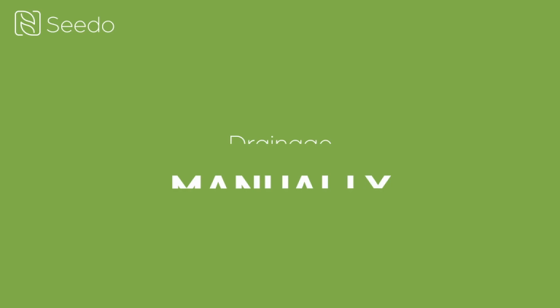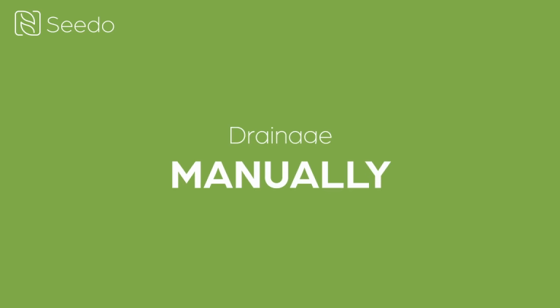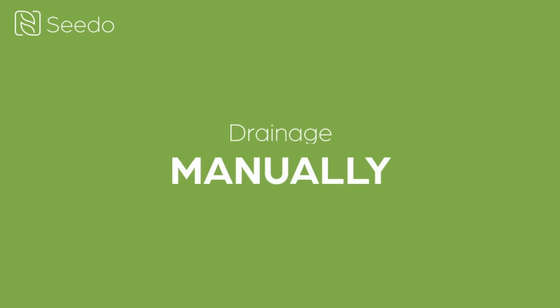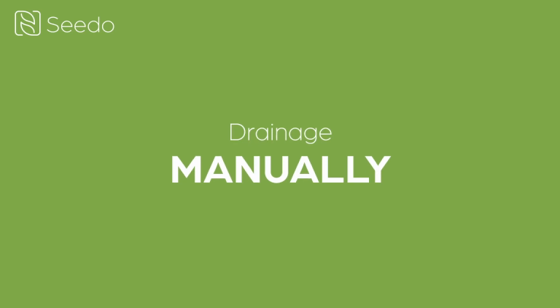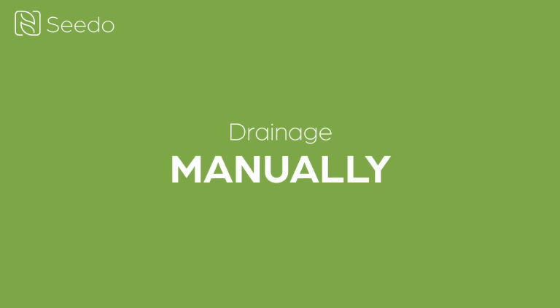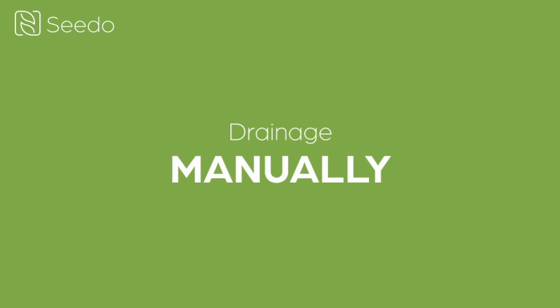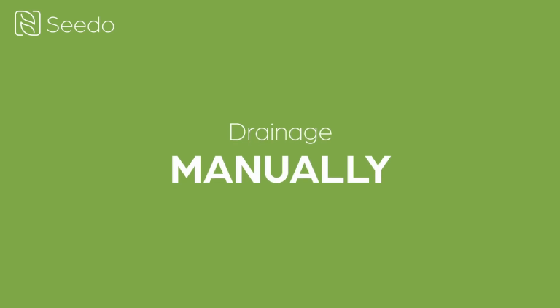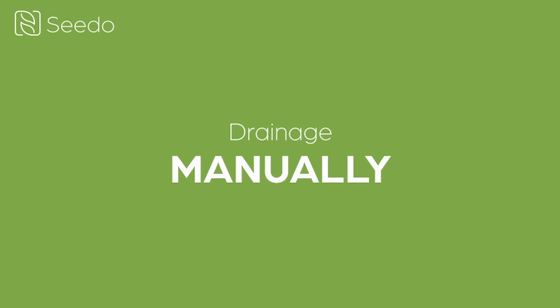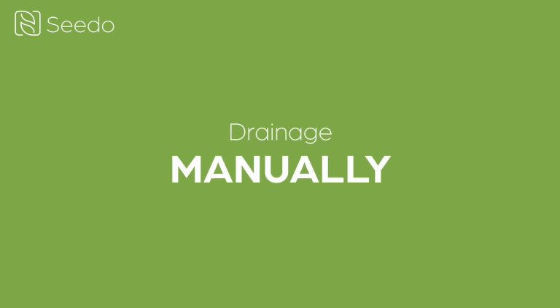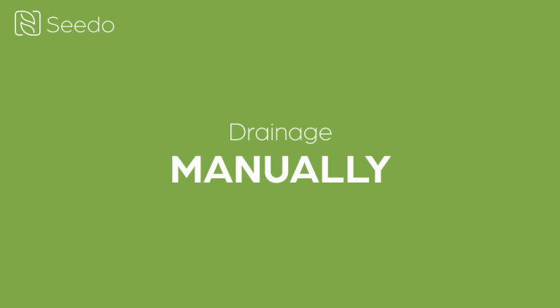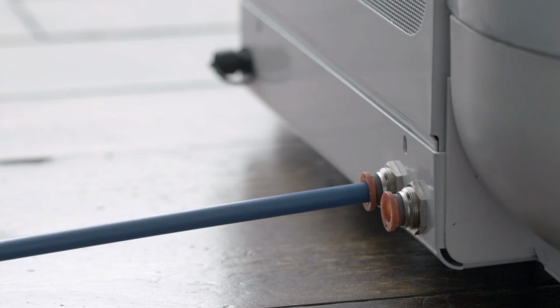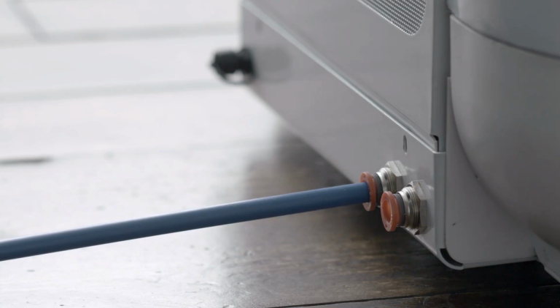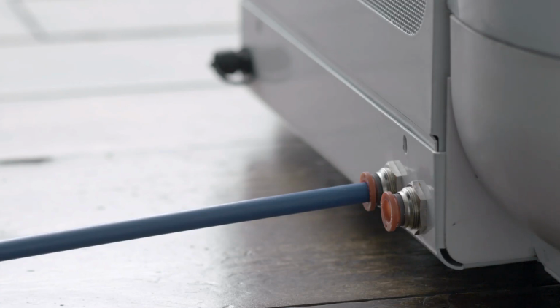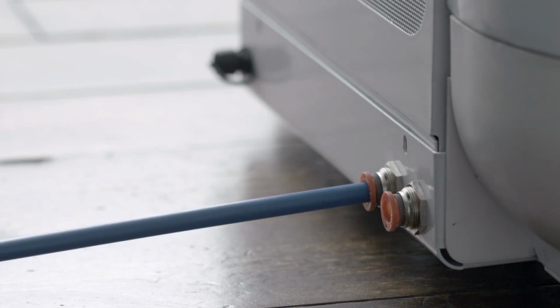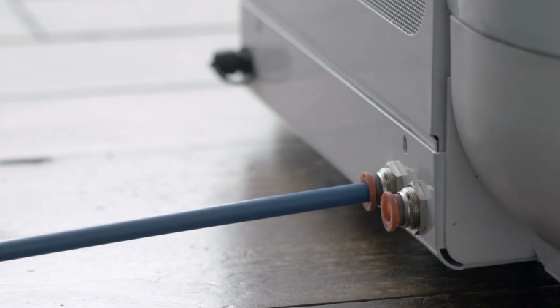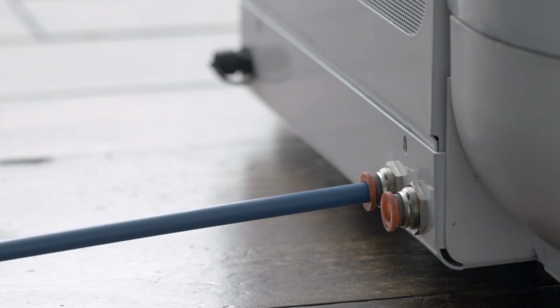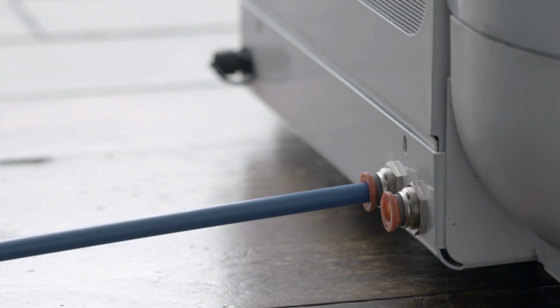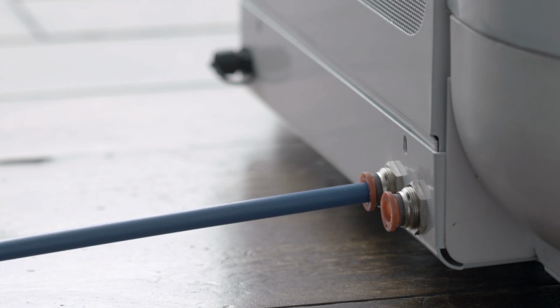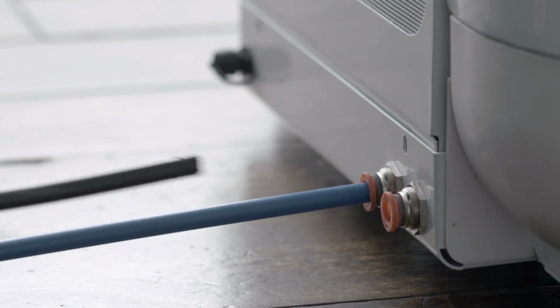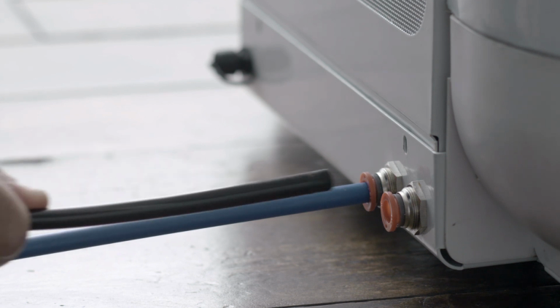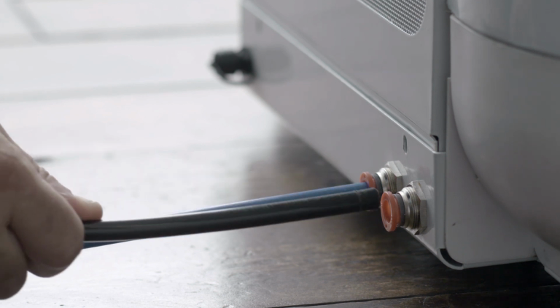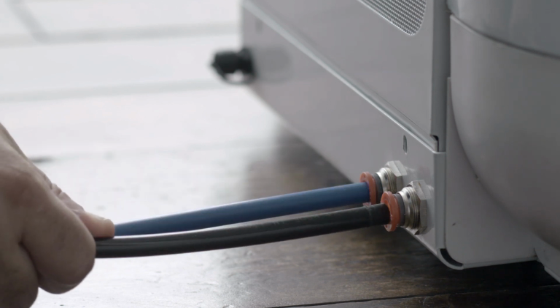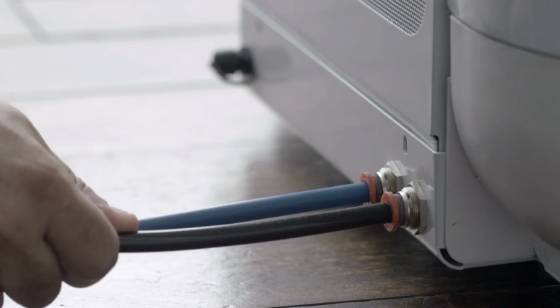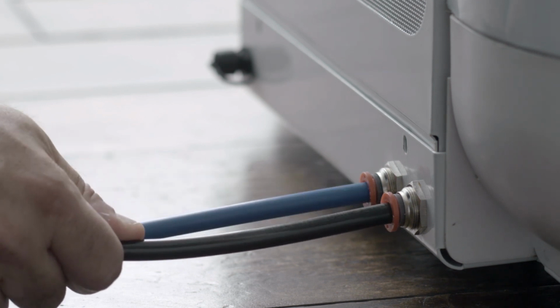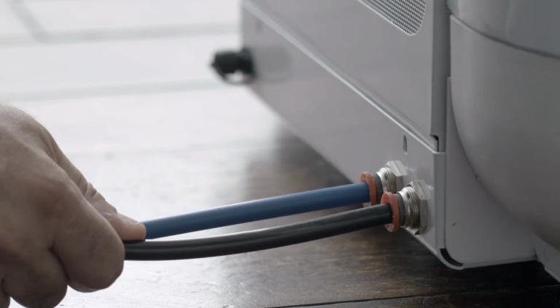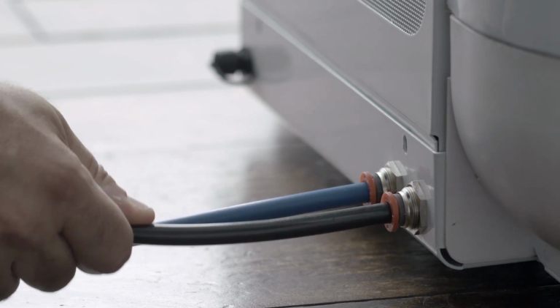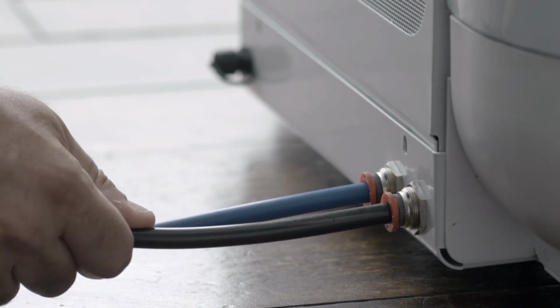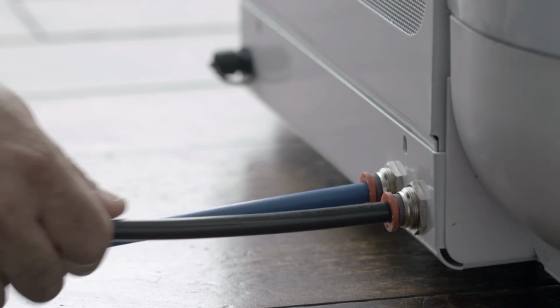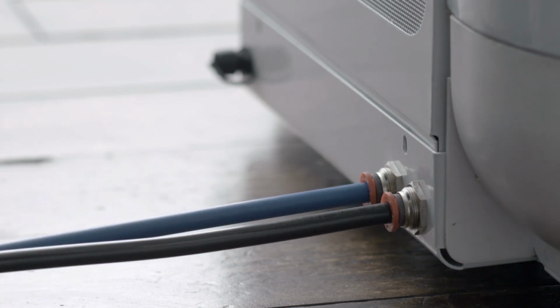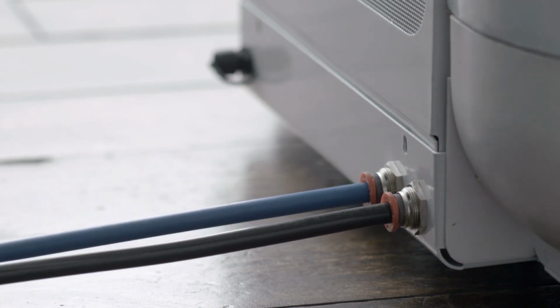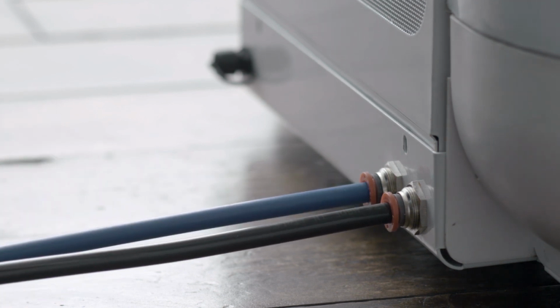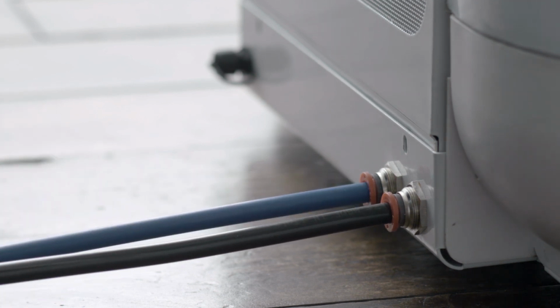Now let's talk about manual drainage. Connect one end of the black hose to the bottom right connection in the back of your CETO, making sure it's firmly attached.